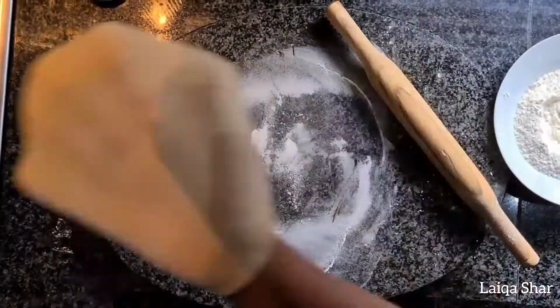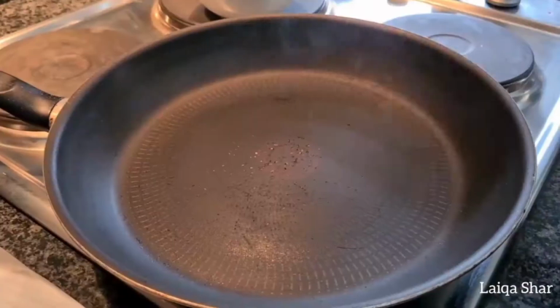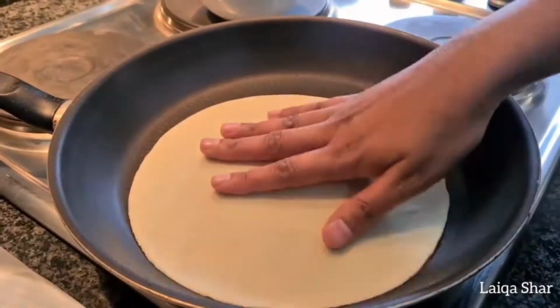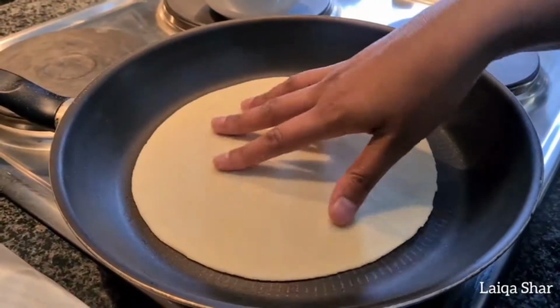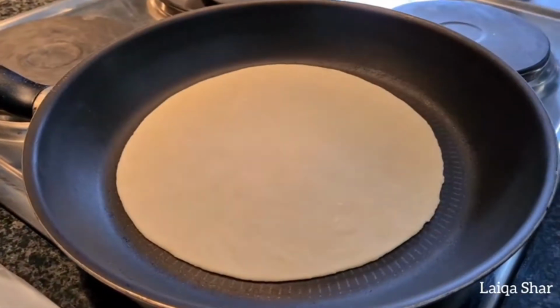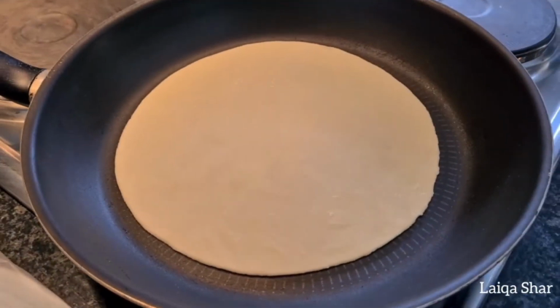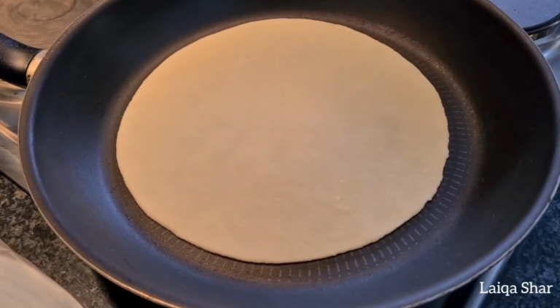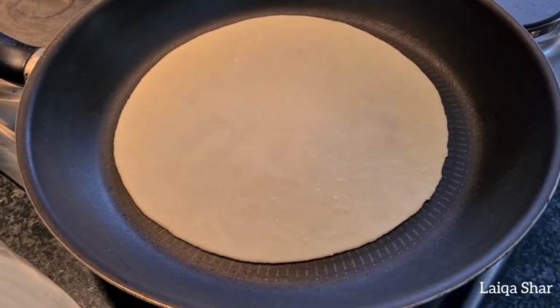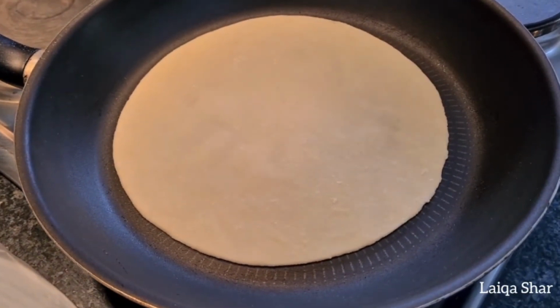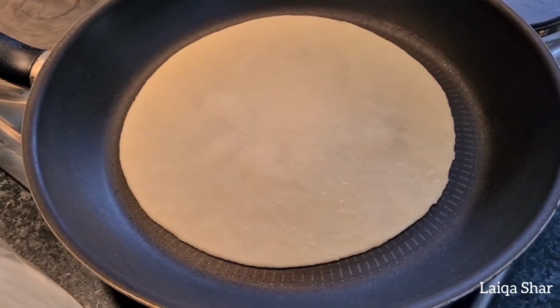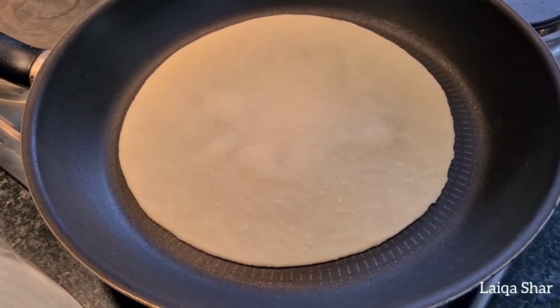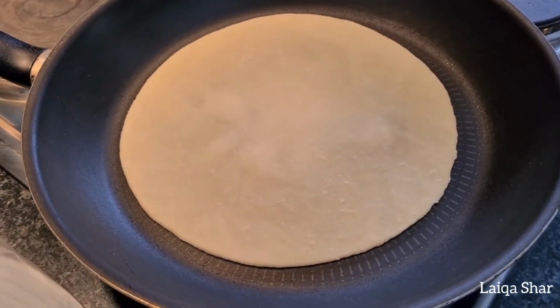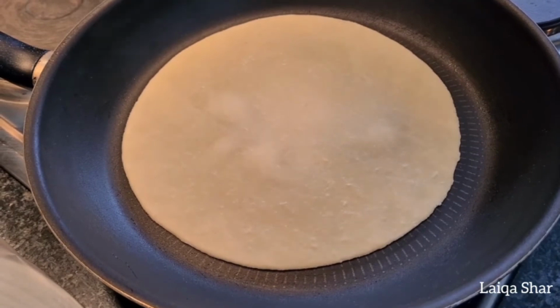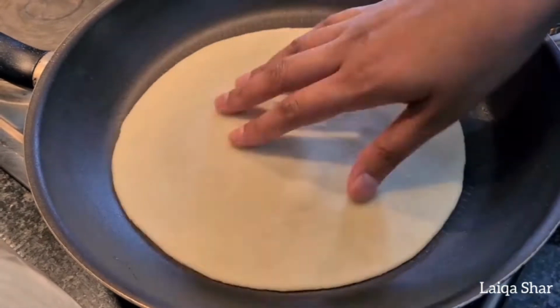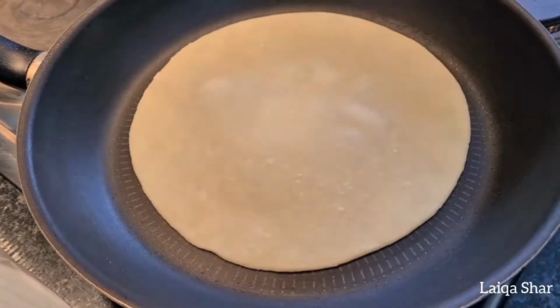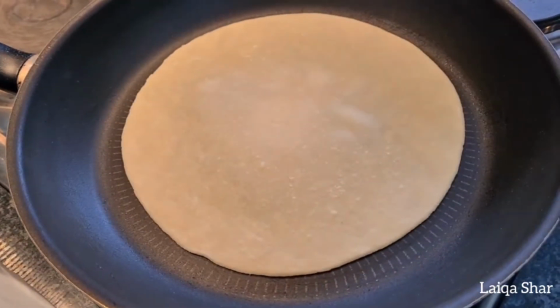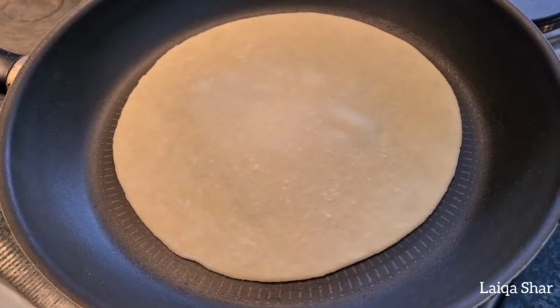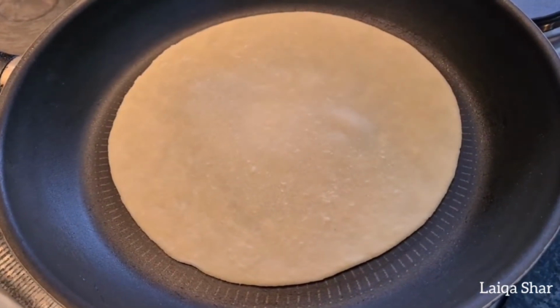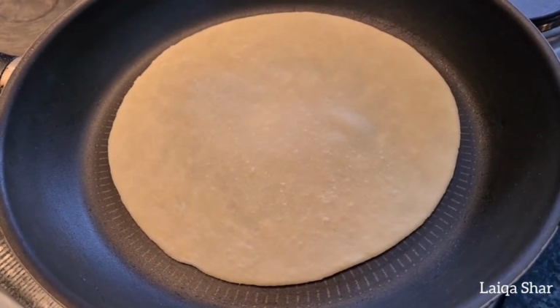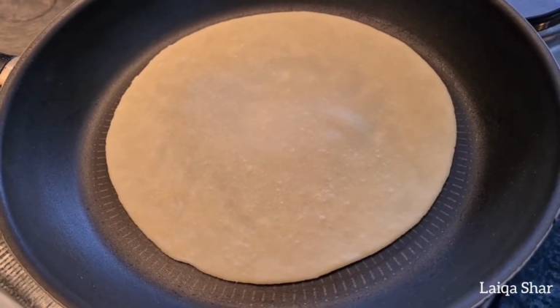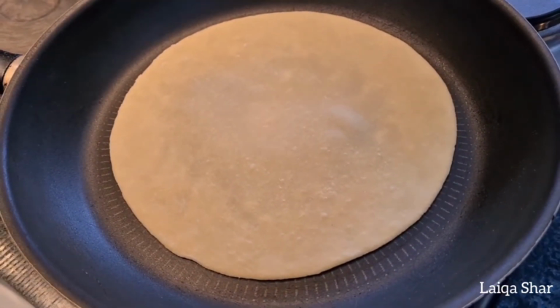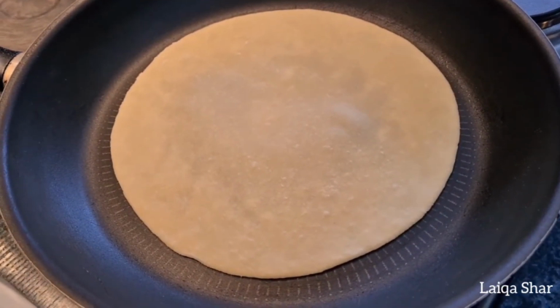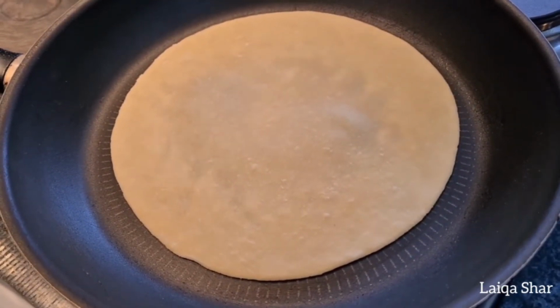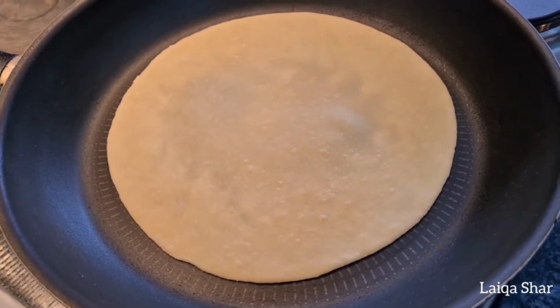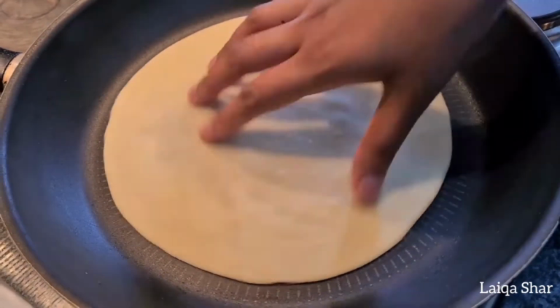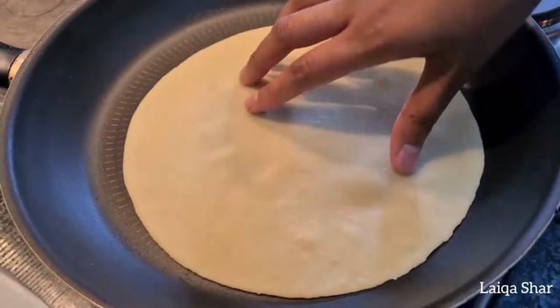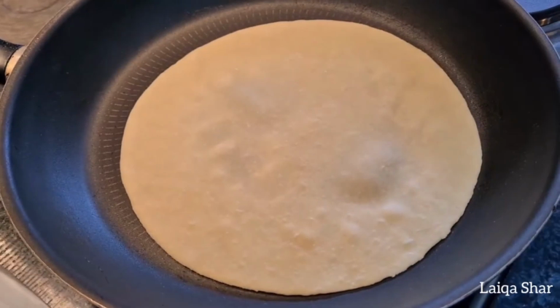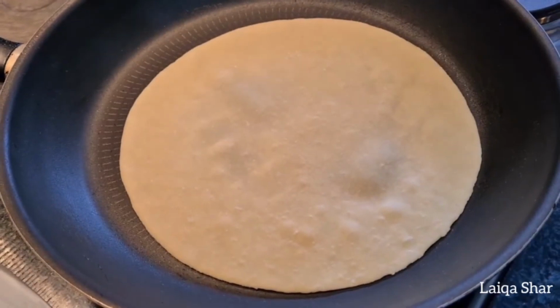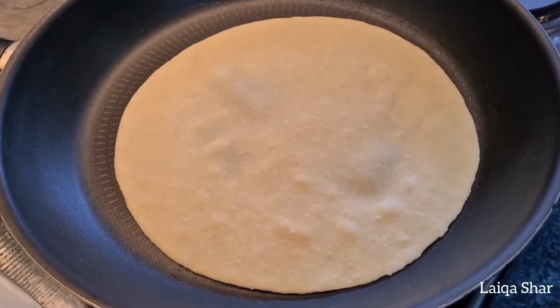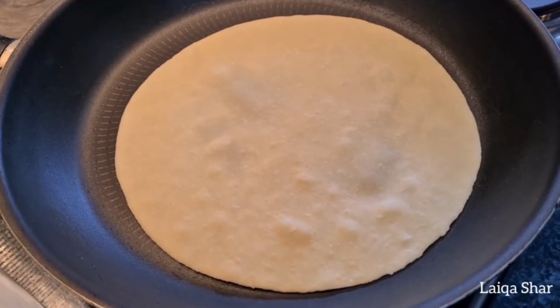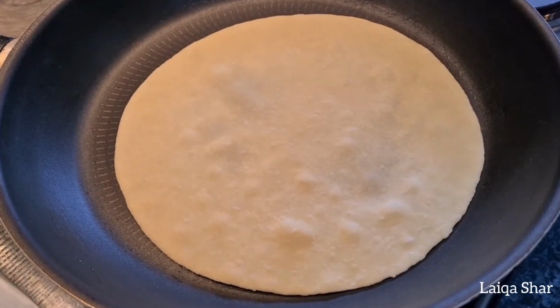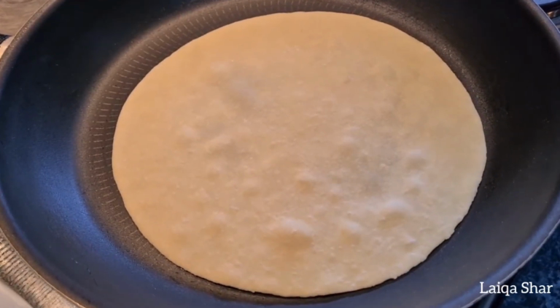Then fry each roti in a hot pan. Traditionally you'd use a tava, but if you don't have one, any non-stick pan will do. Fry it on one side and turn it over when it has a few brown specks.